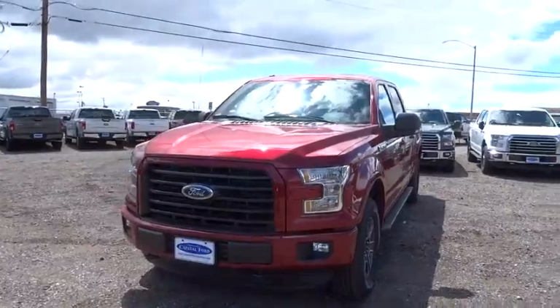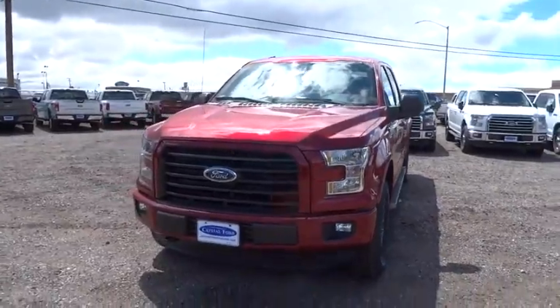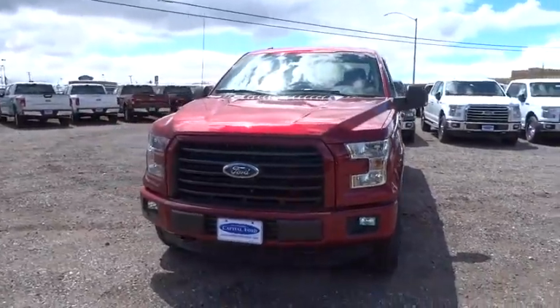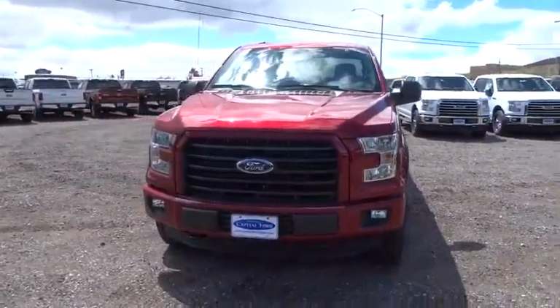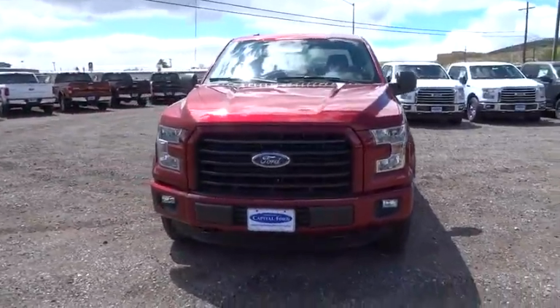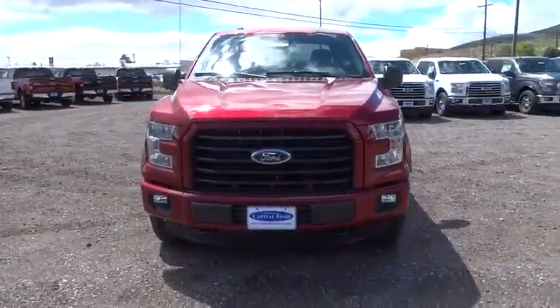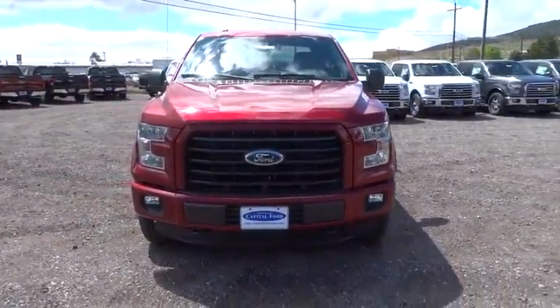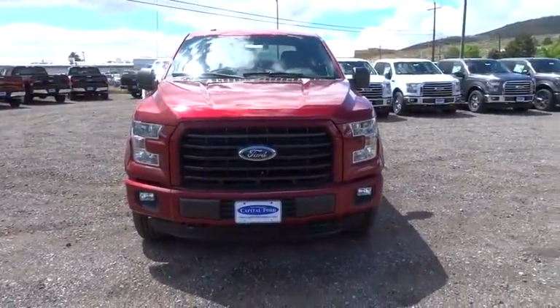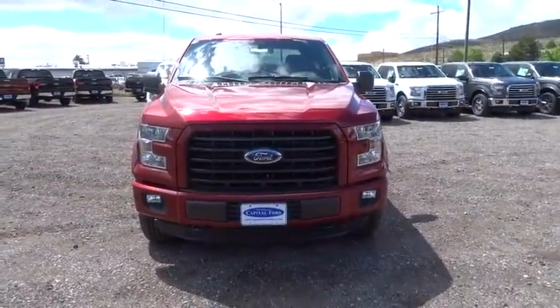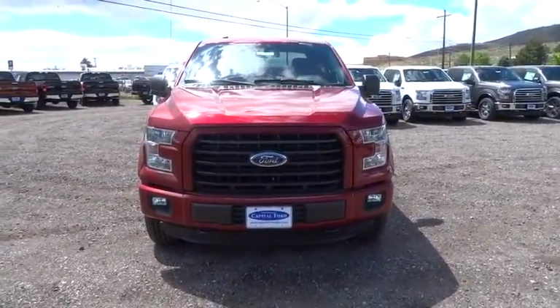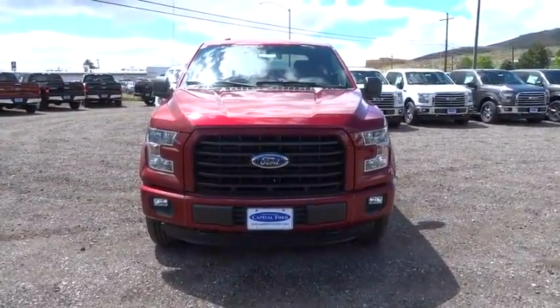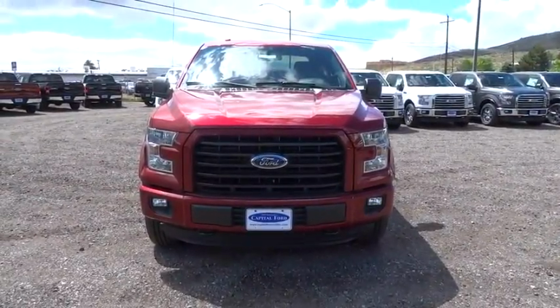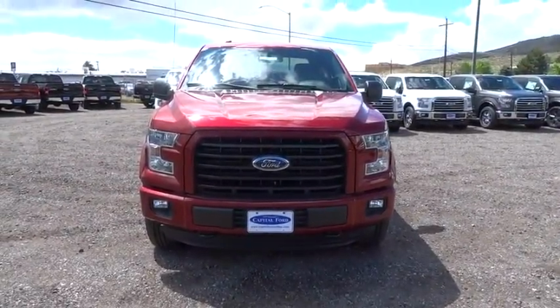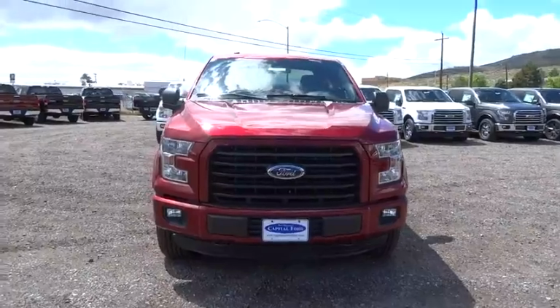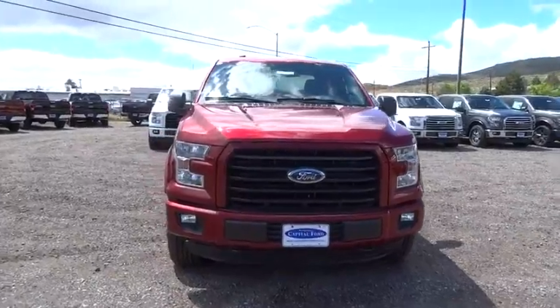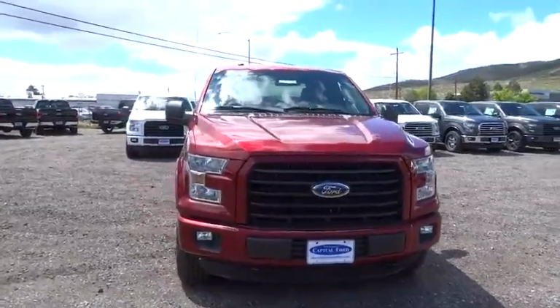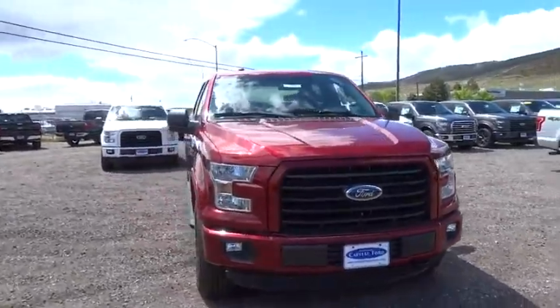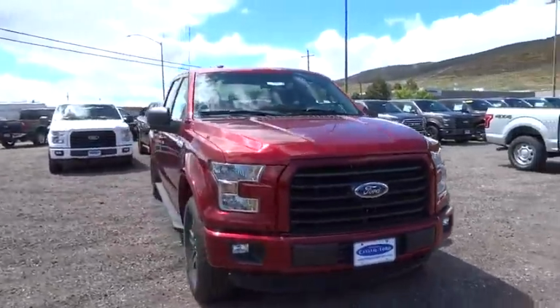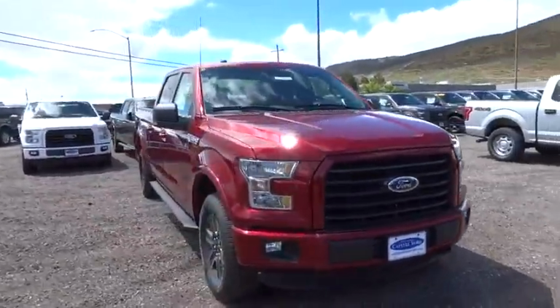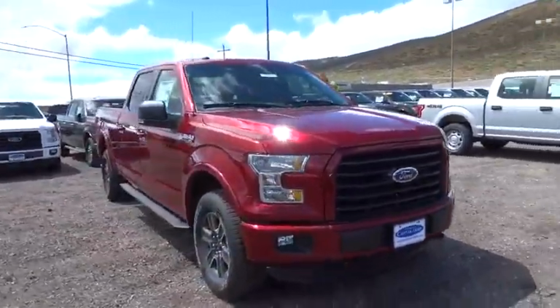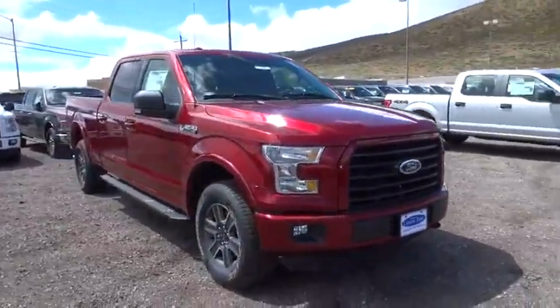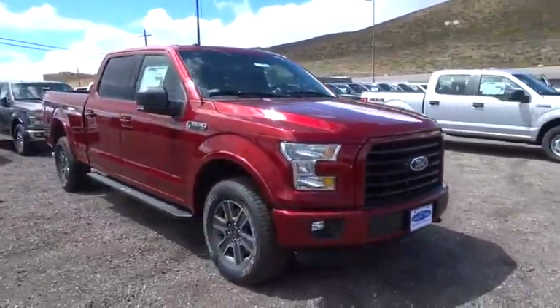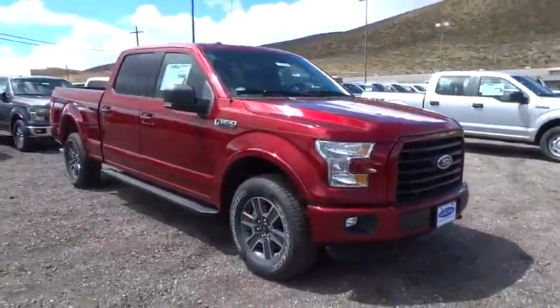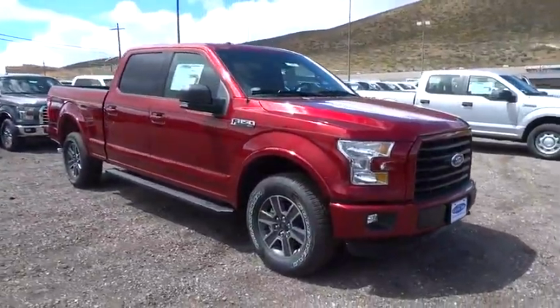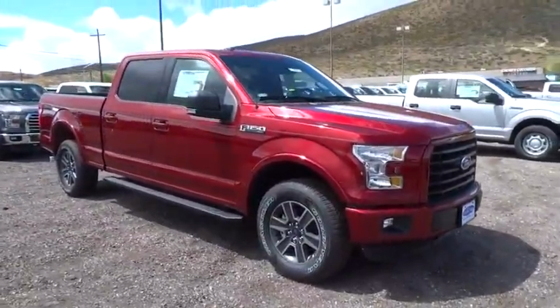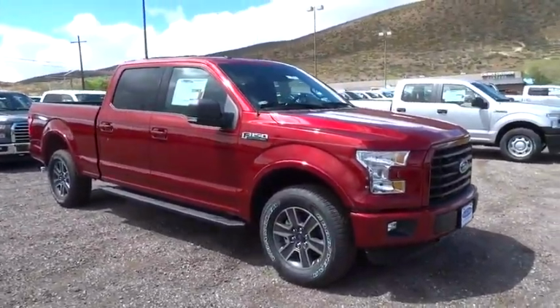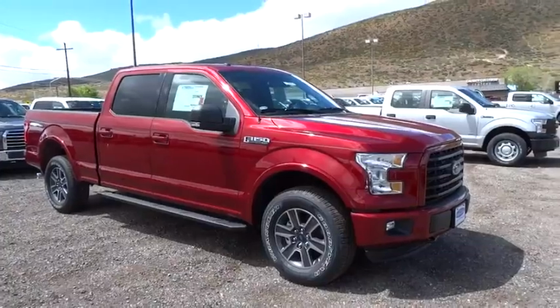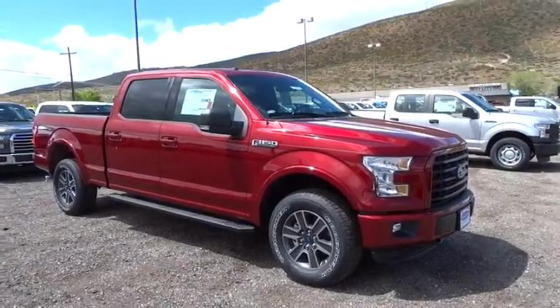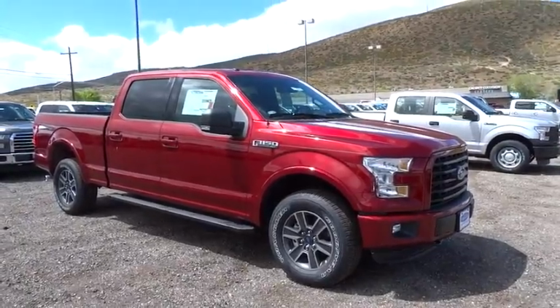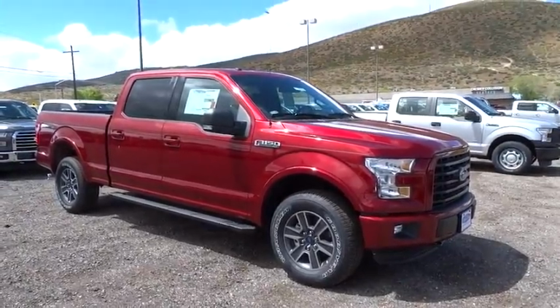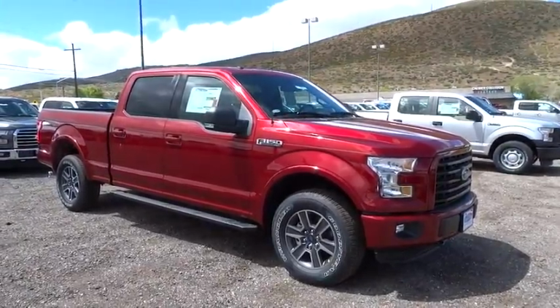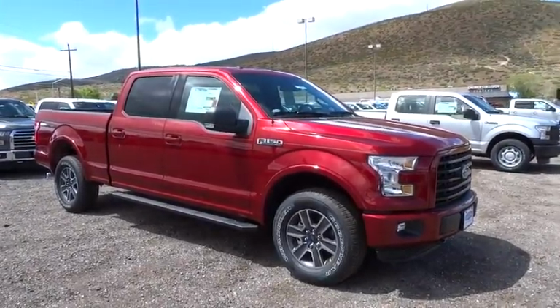The 2016 Ford F-150. A Ford F-150 knows how to handle any situation. It's built to follow orders. No whining. Here are some of this vehicle's great options.